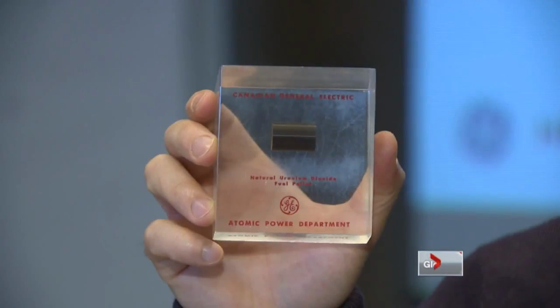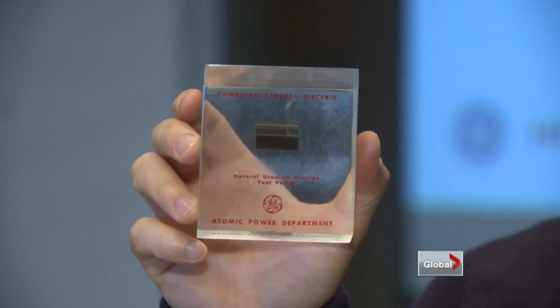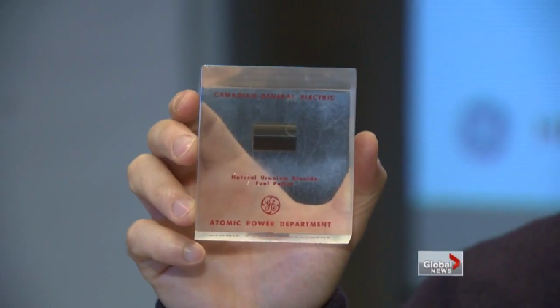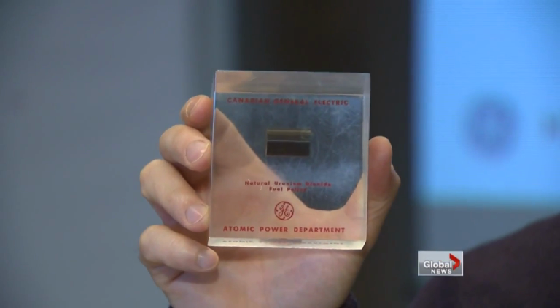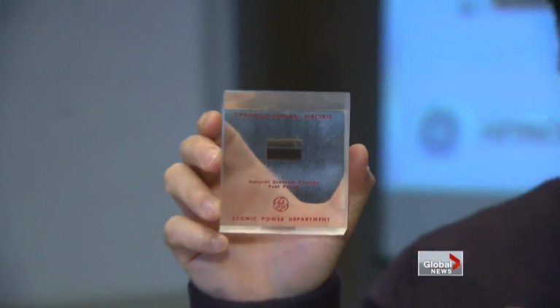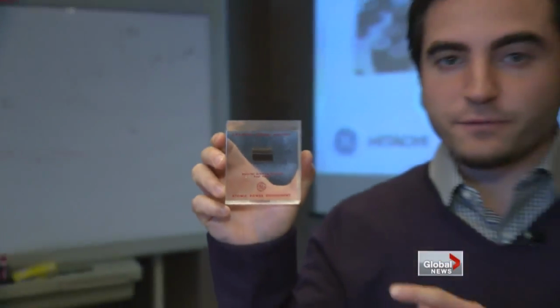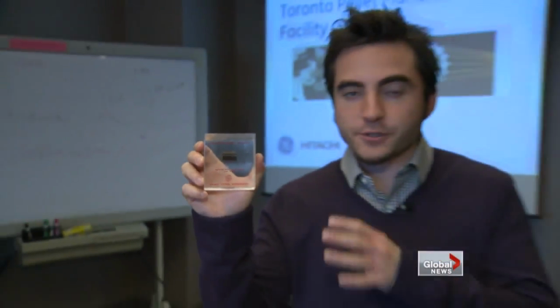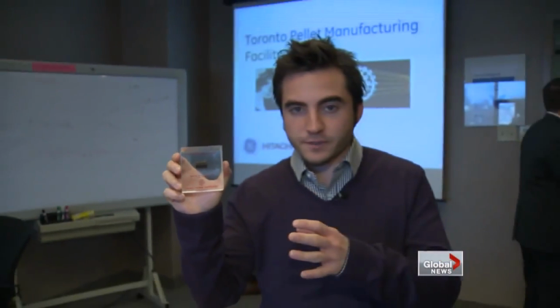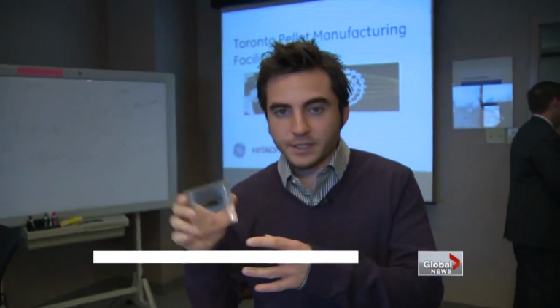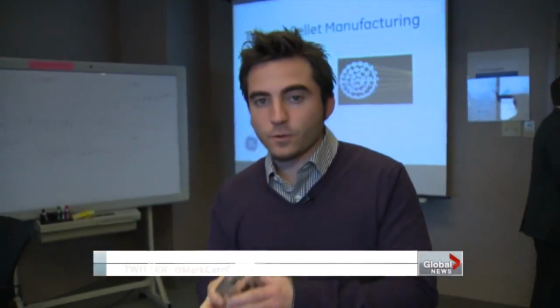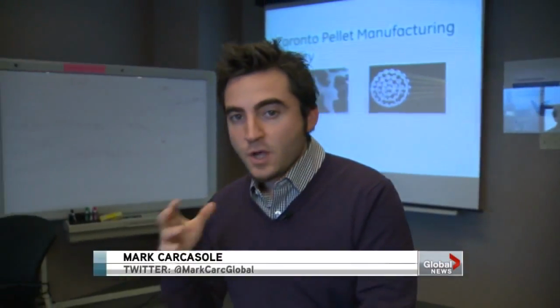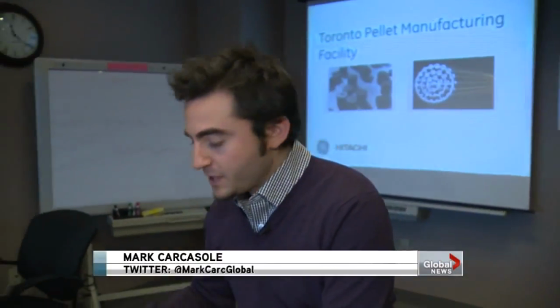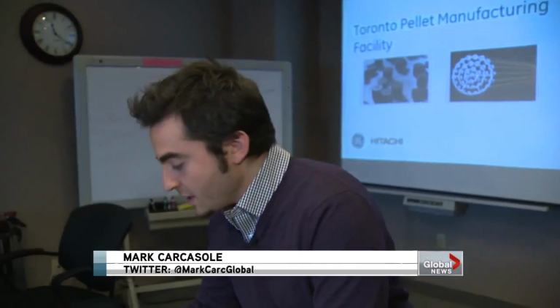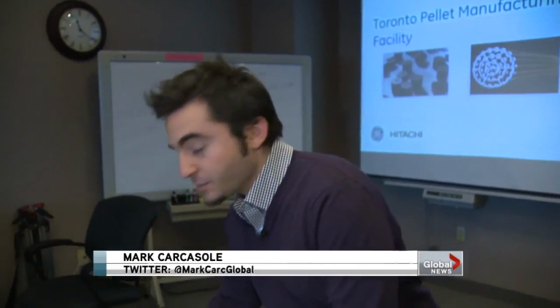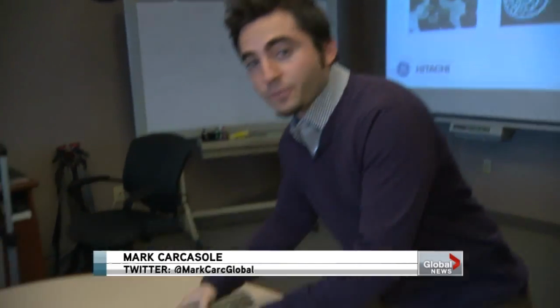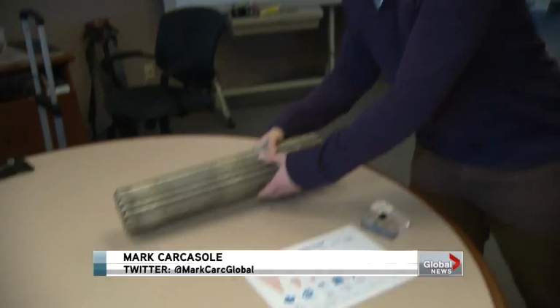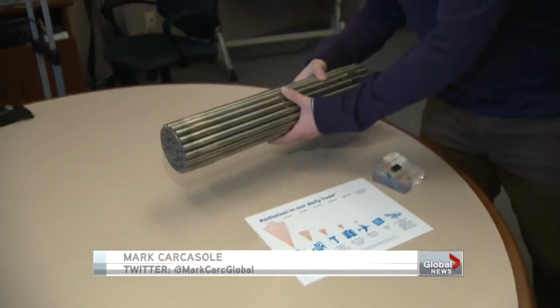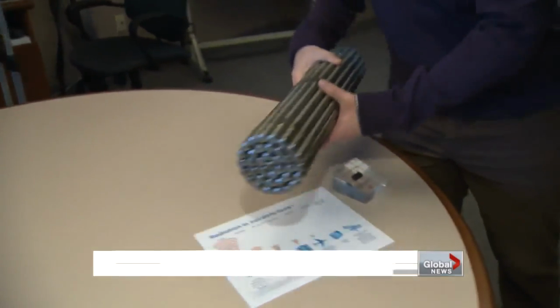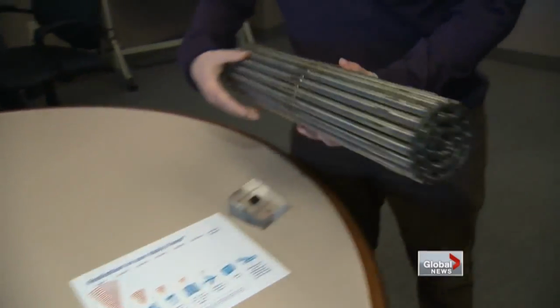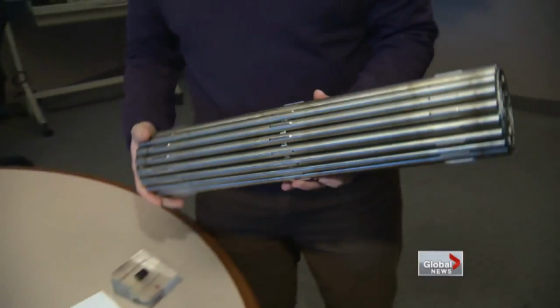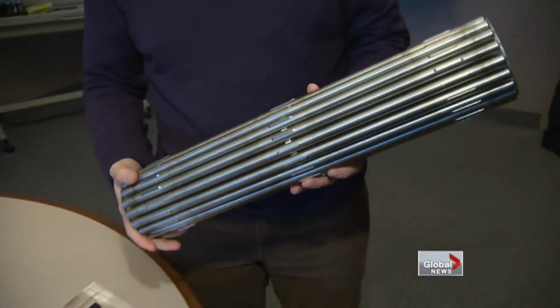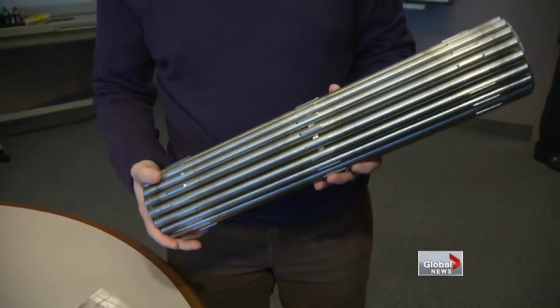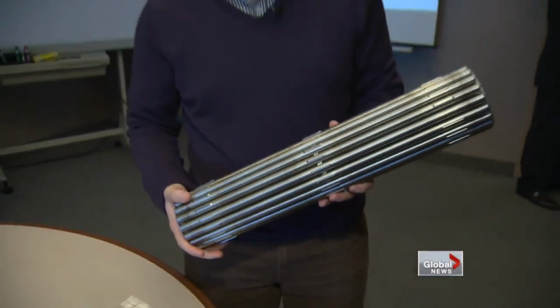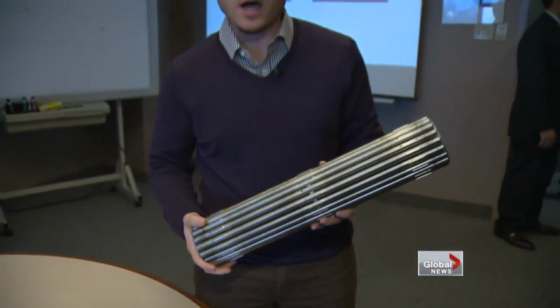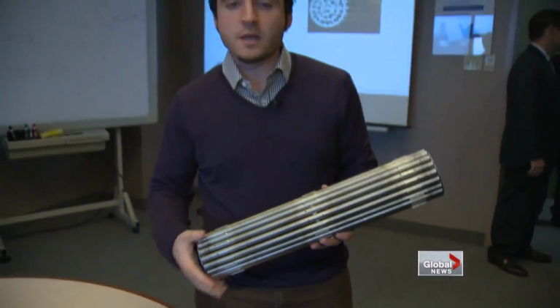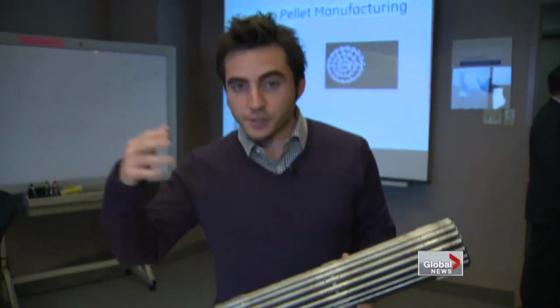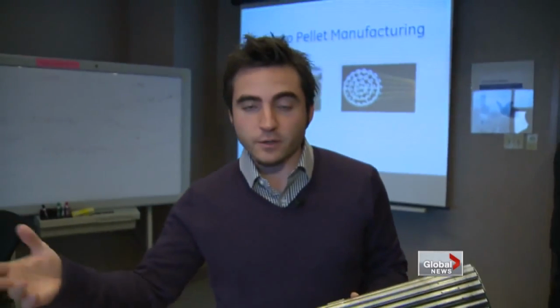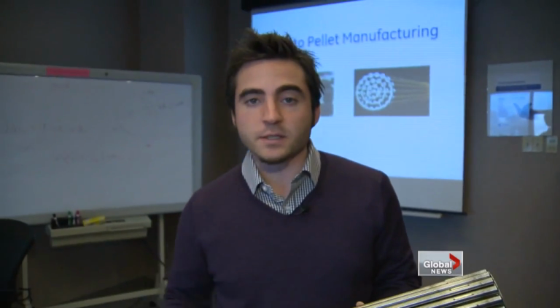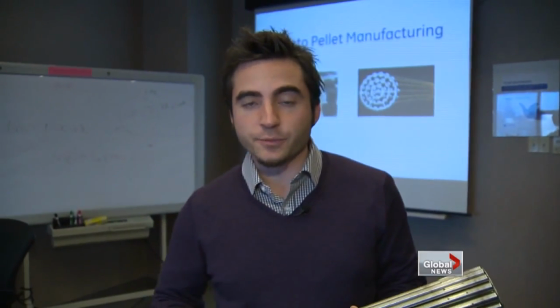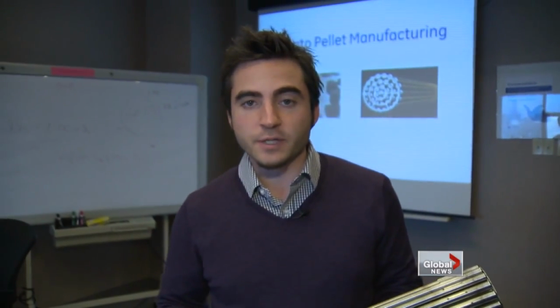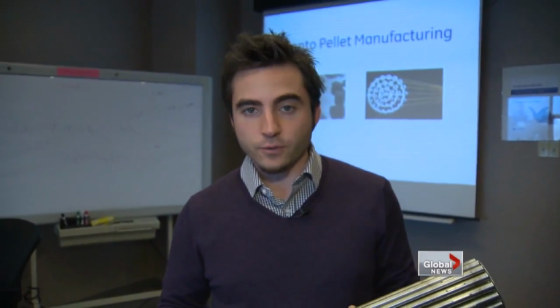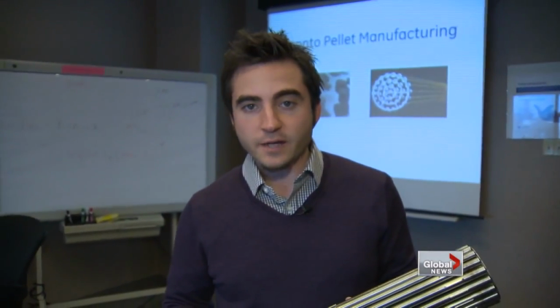Here's a close up of the pellets manufactured at this facility here in Toronto. From here, they're shipped over to Peterborough where they go into the finished product — zirconium rods. They're then shipped out across the country to be used in CANDU reactors.